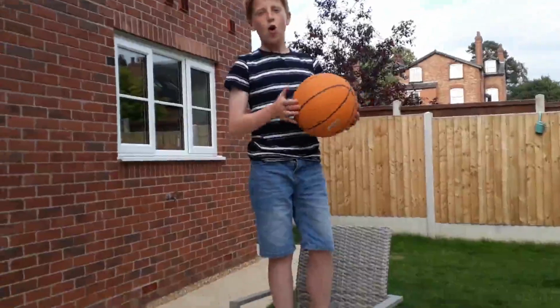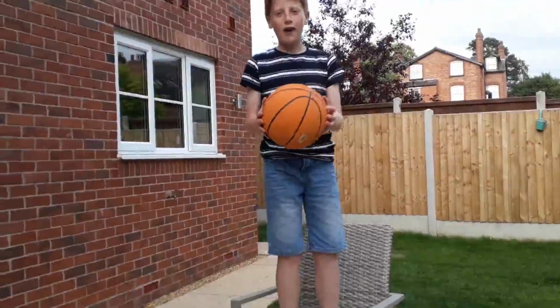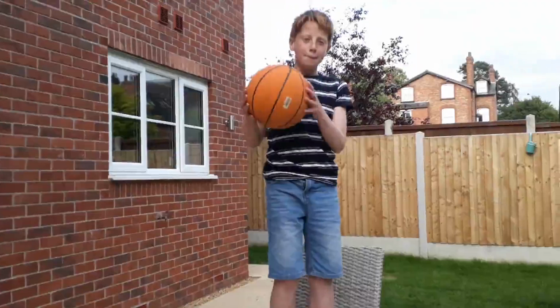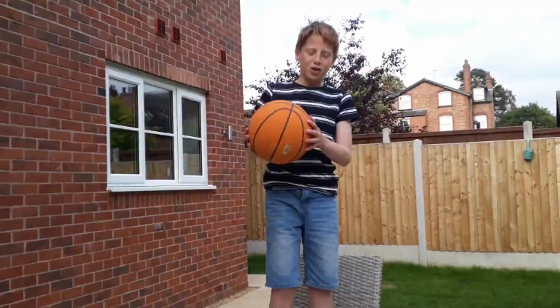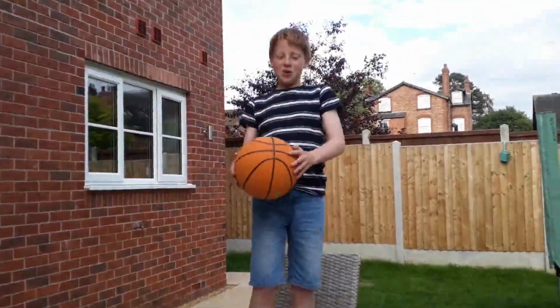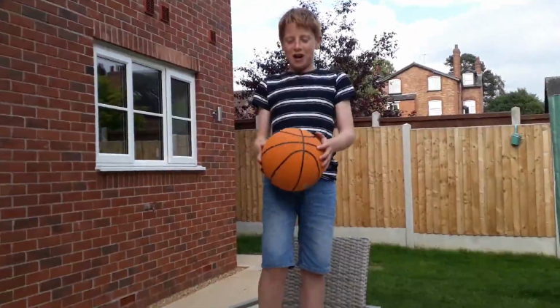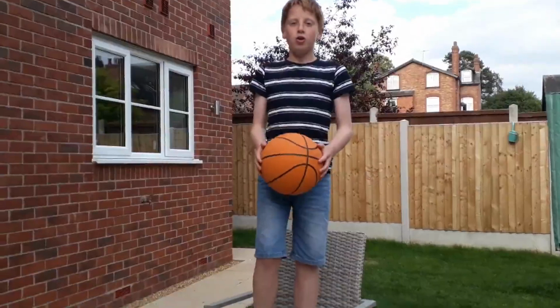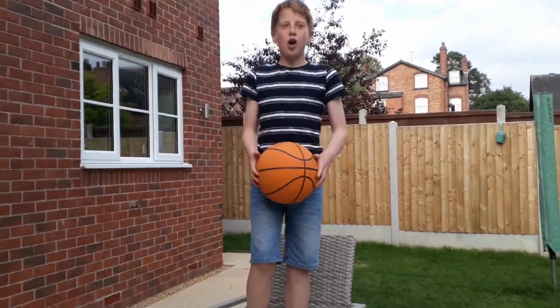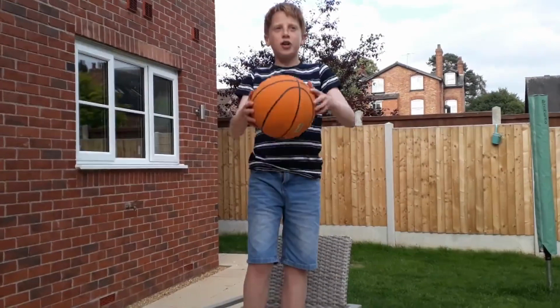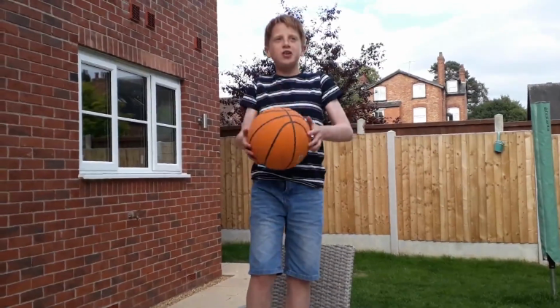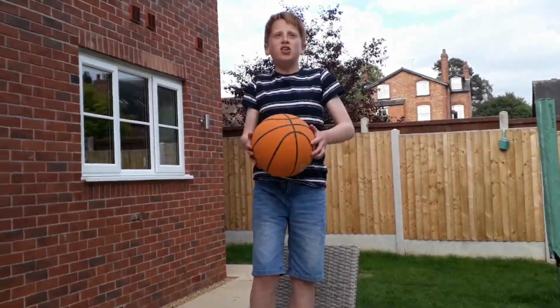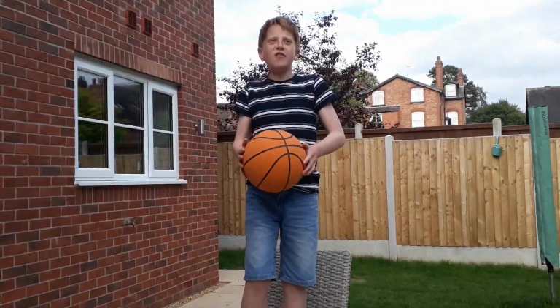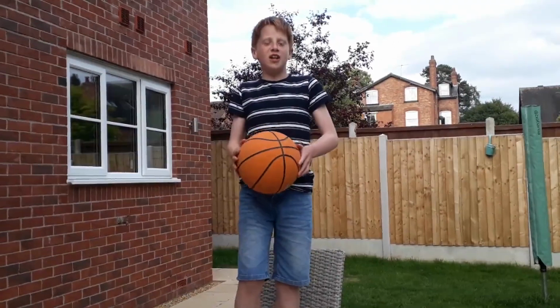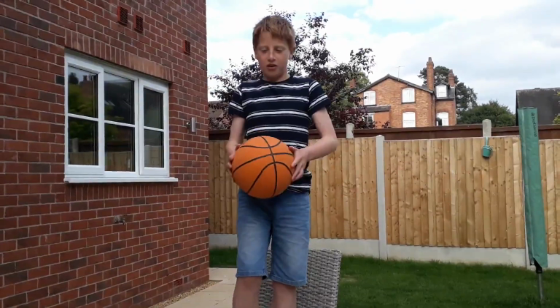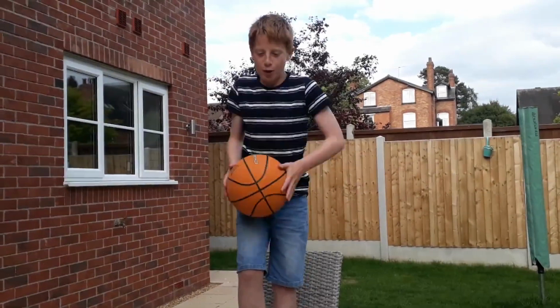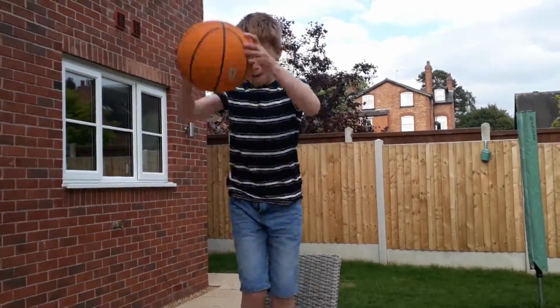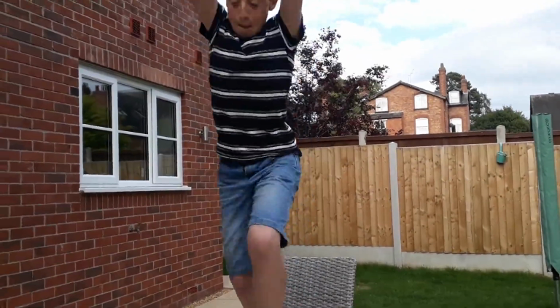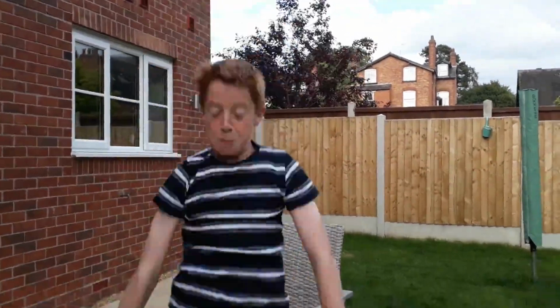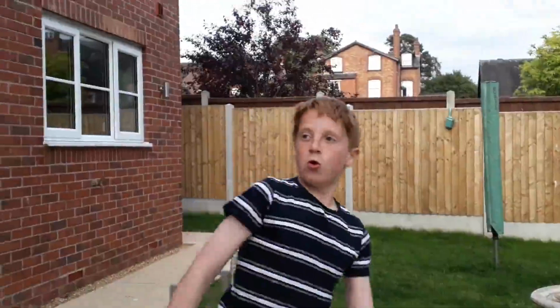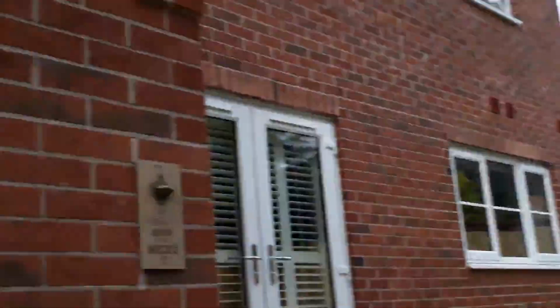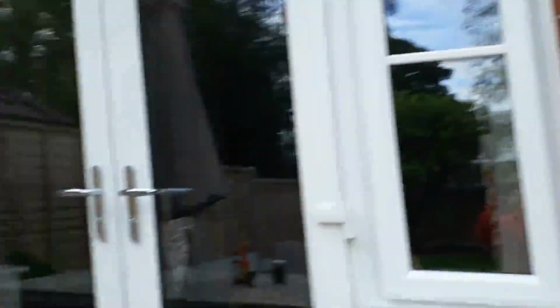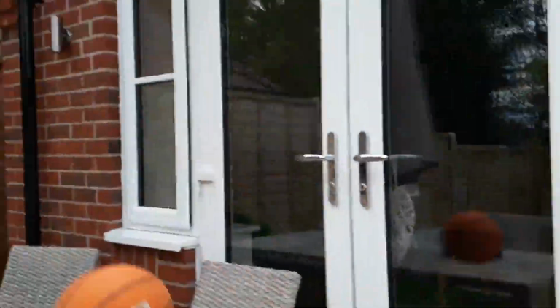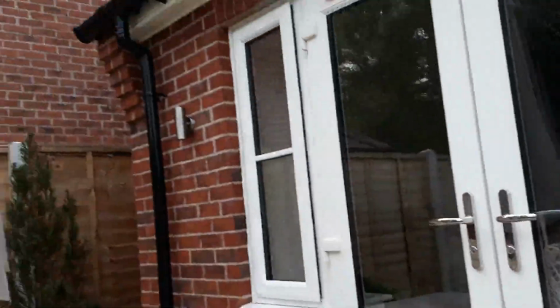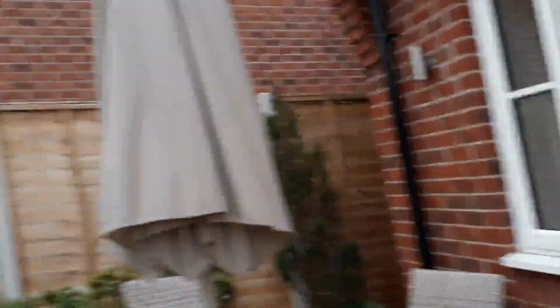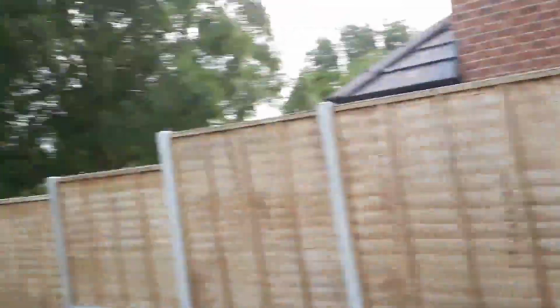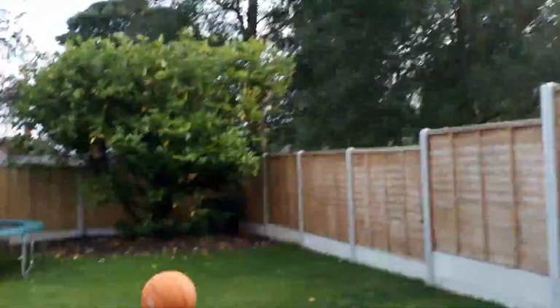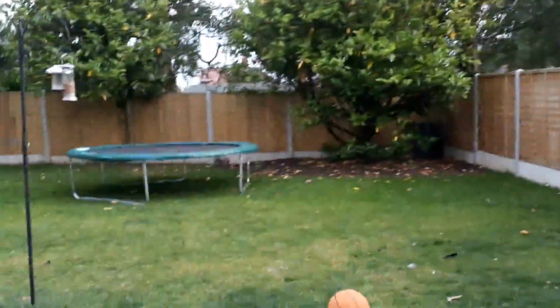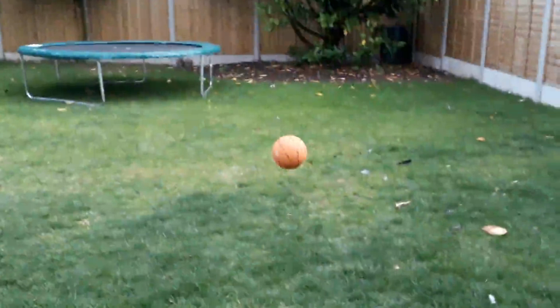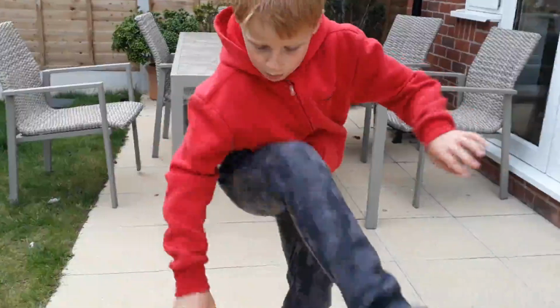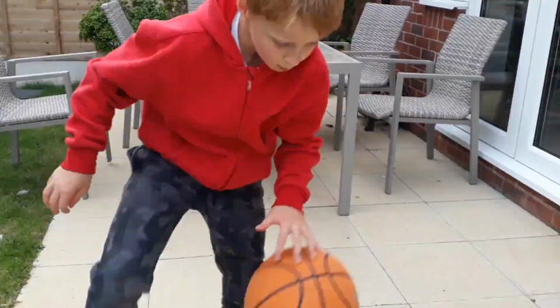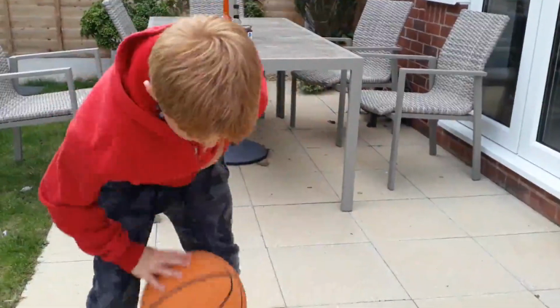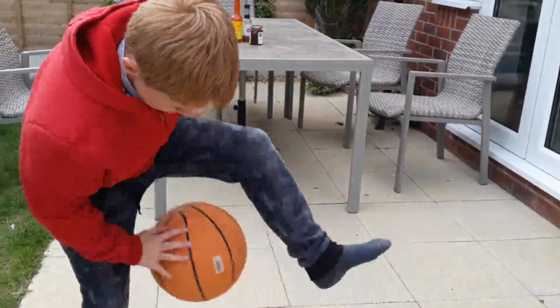Alright, my go now. So I have to try and get it really high. You ready? Wow, that was high. That's what it is, what it isn't.